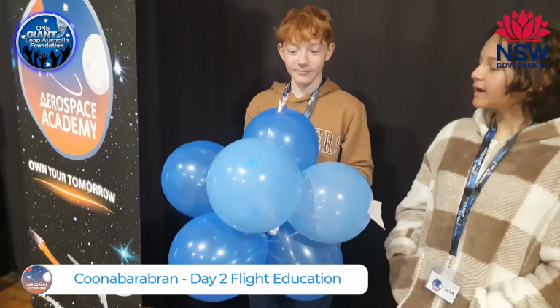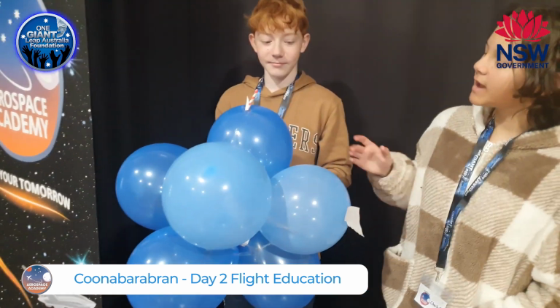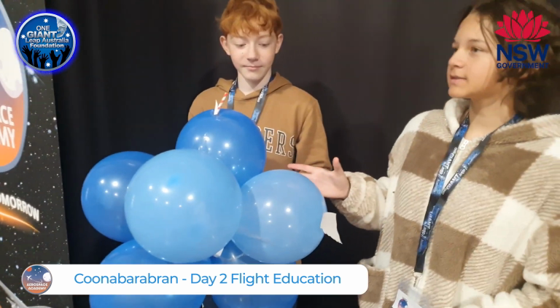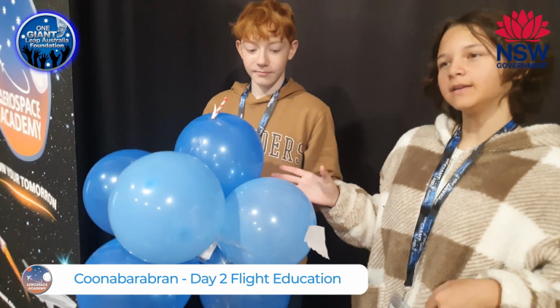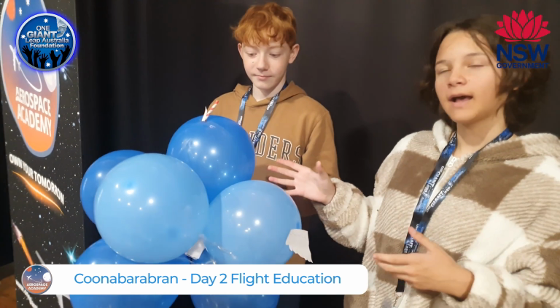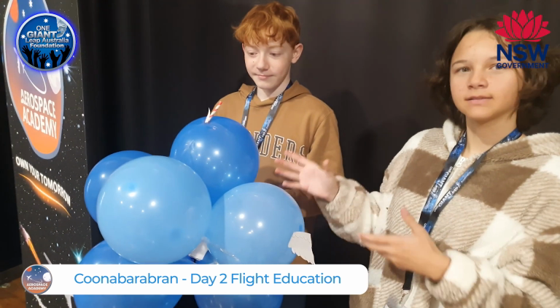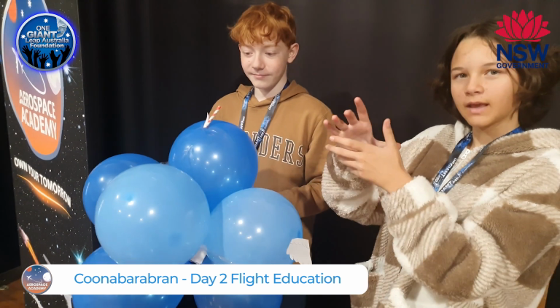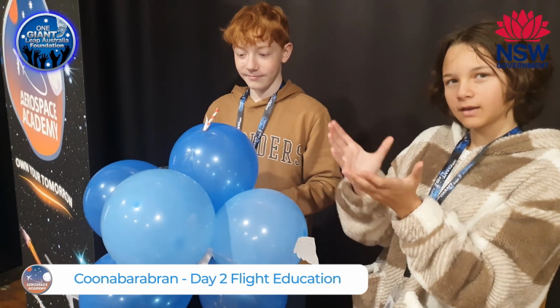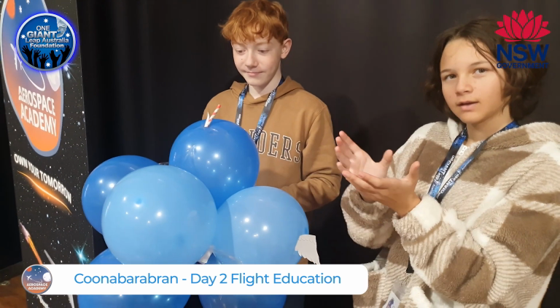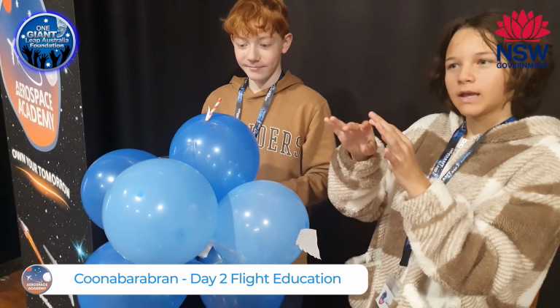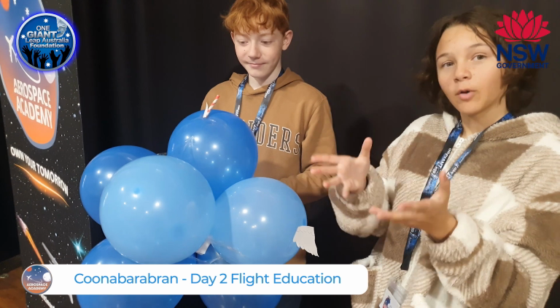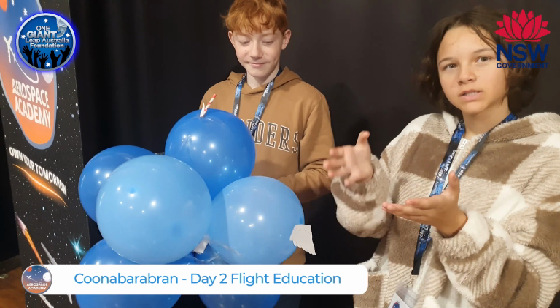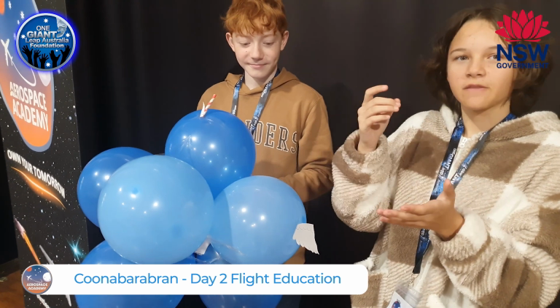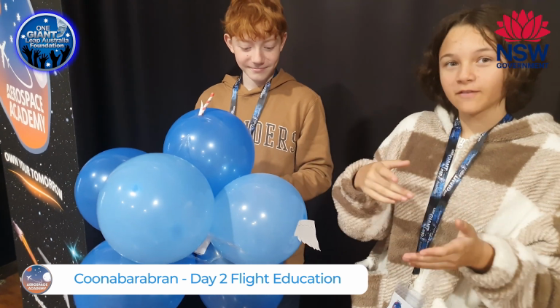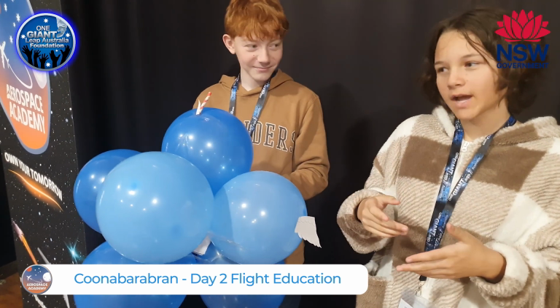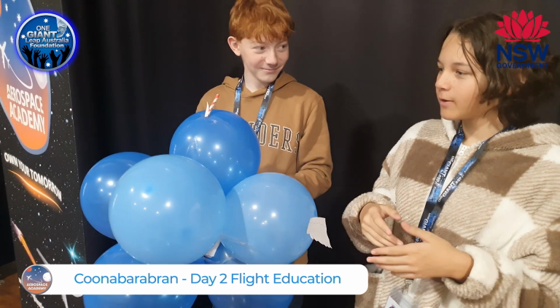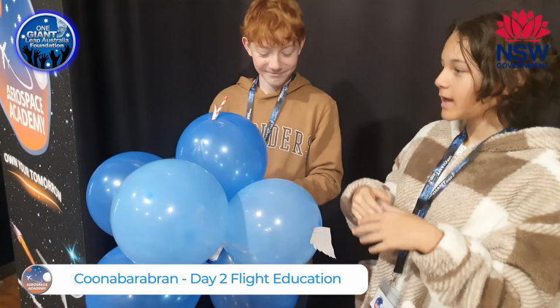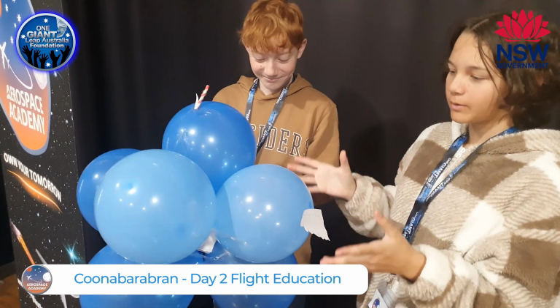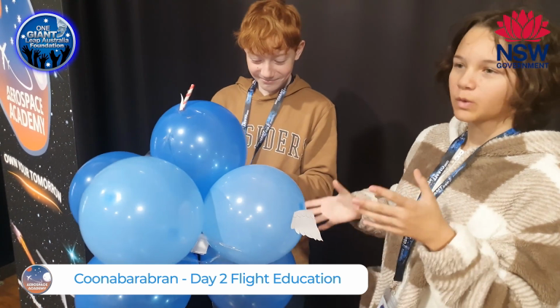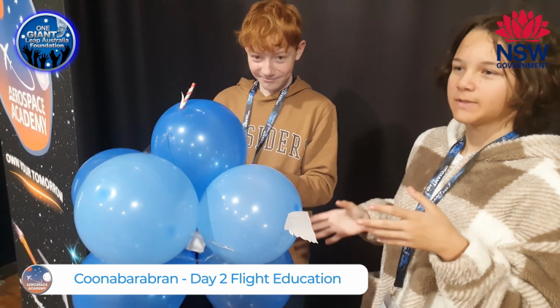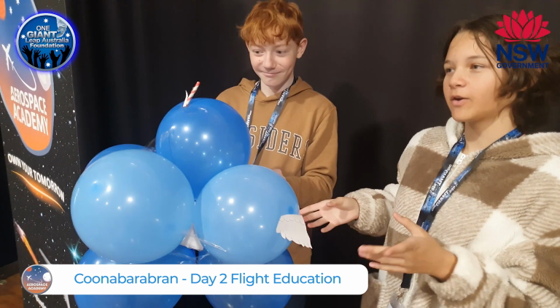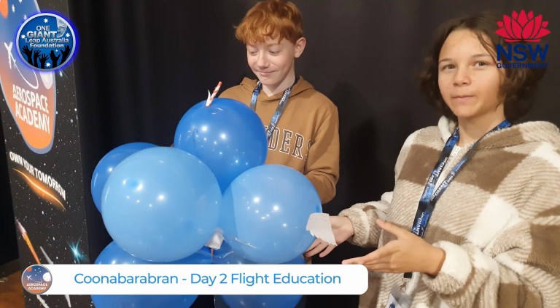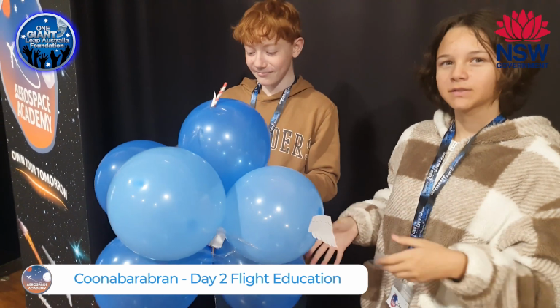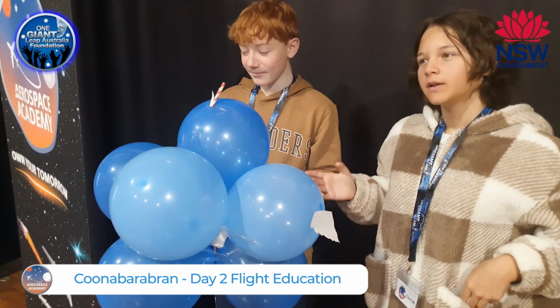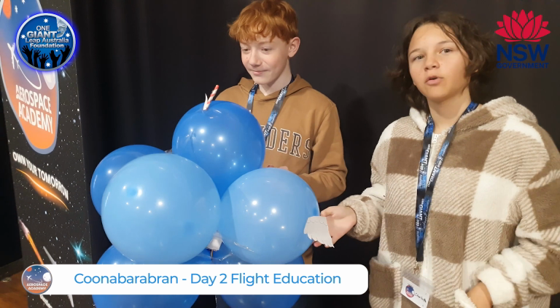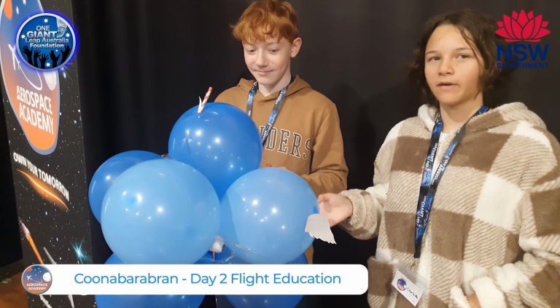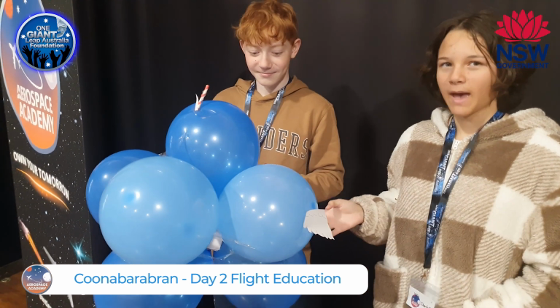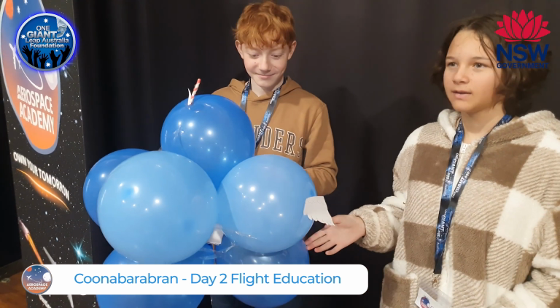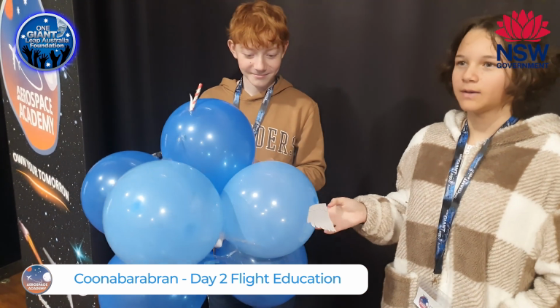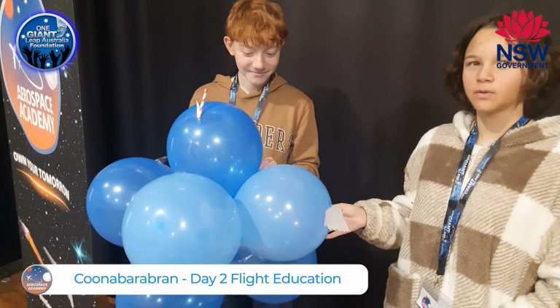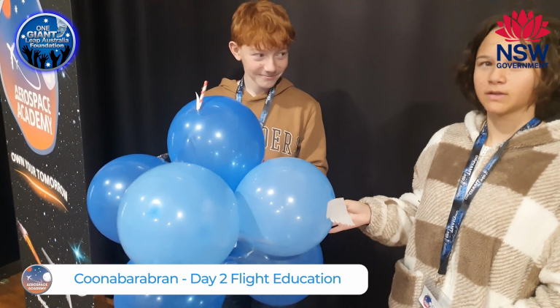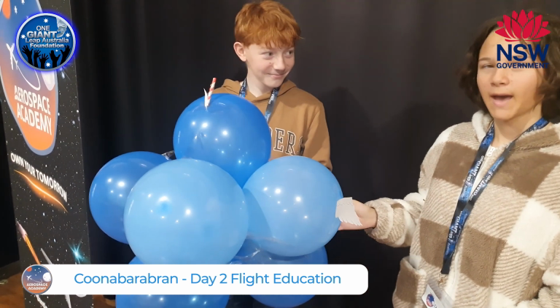Alright, so the group has the egg in a box with stuffing inside the box and balloons all taped together around the box, therefore it provides padding and absorbs the impact.